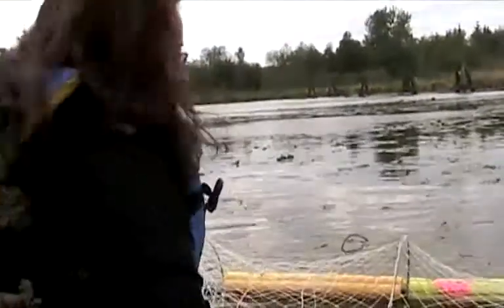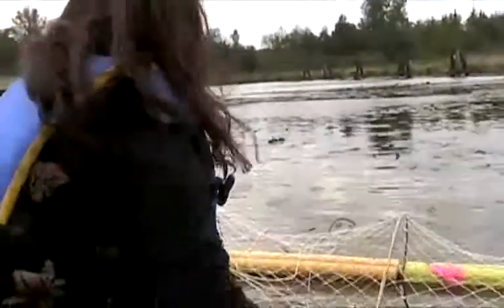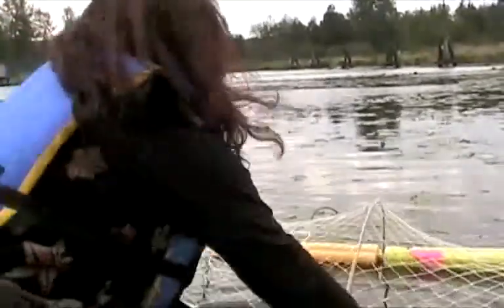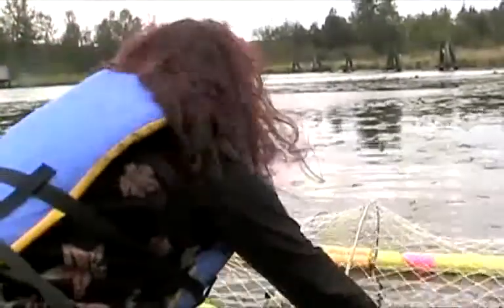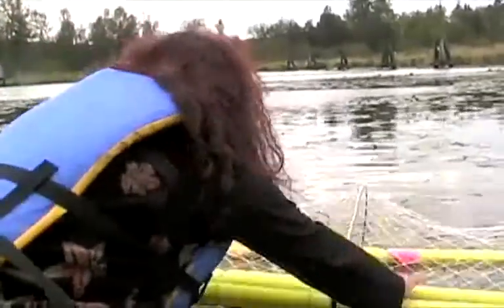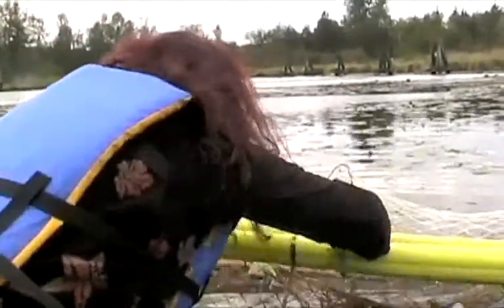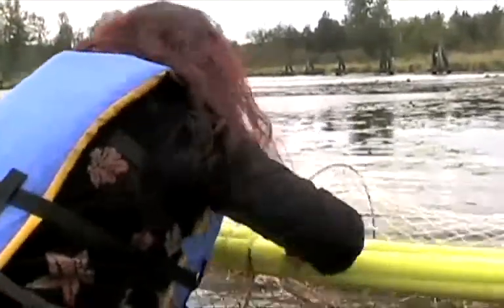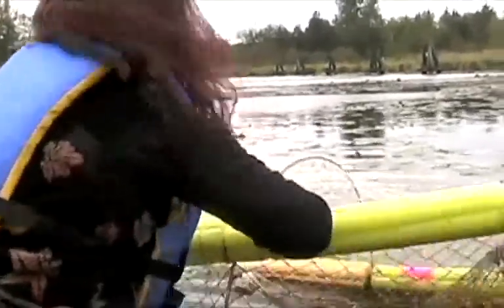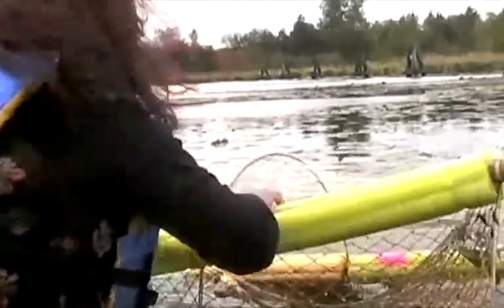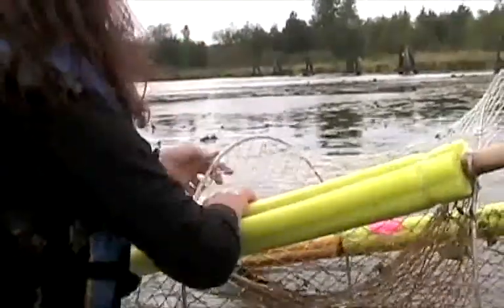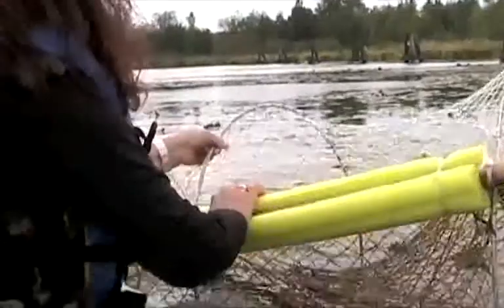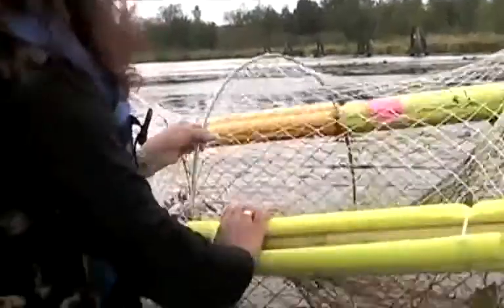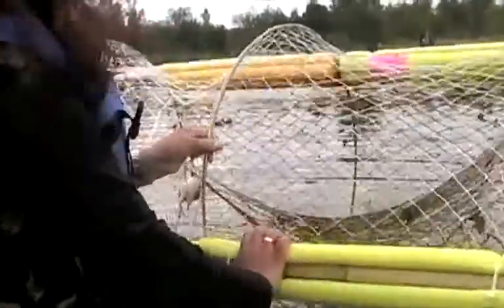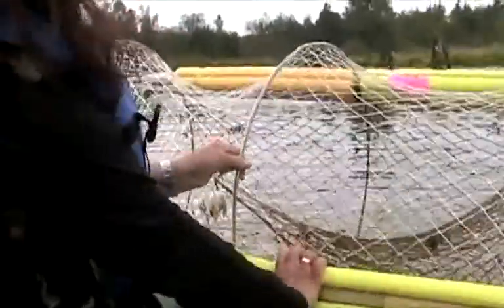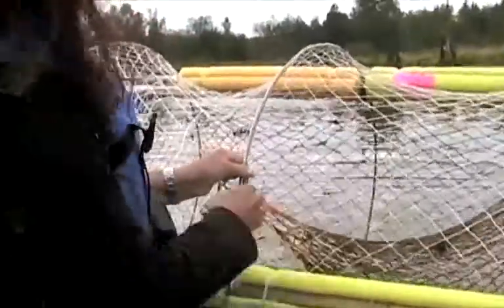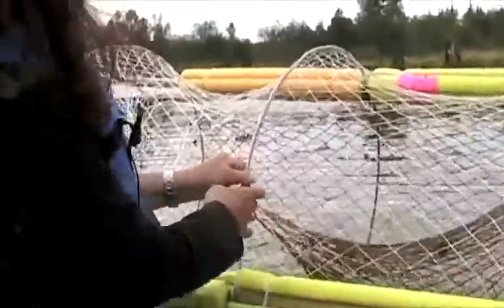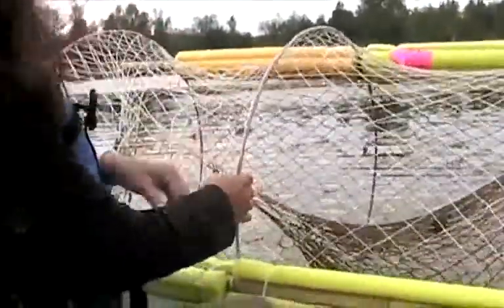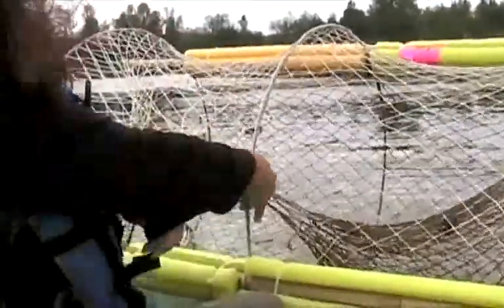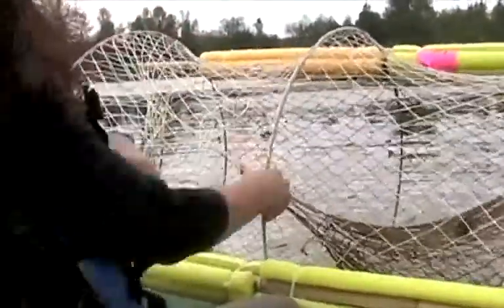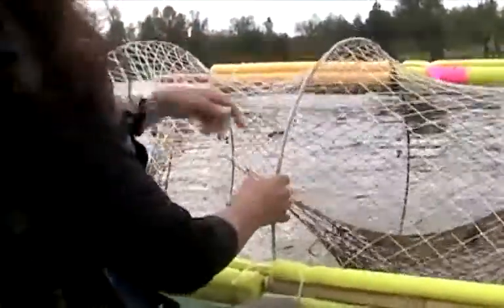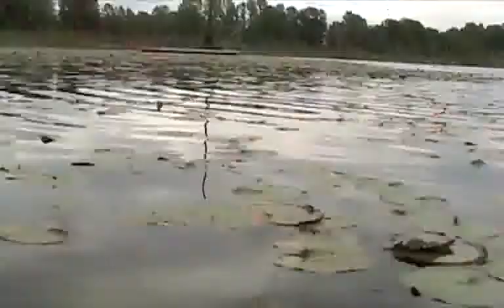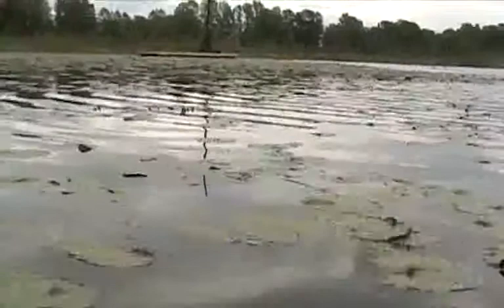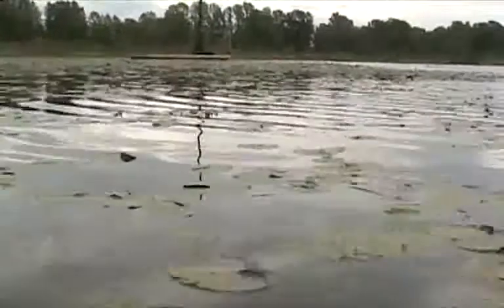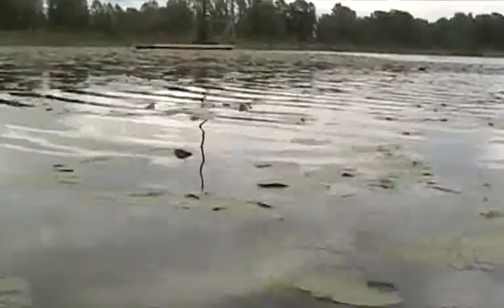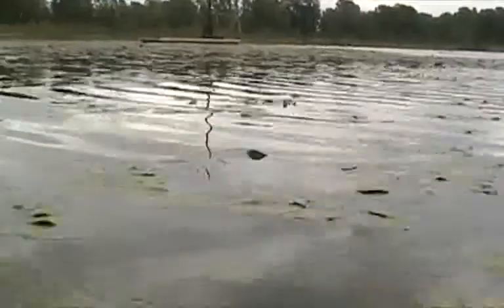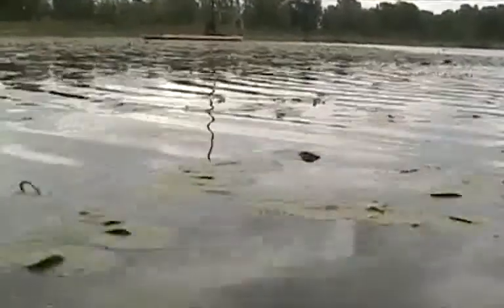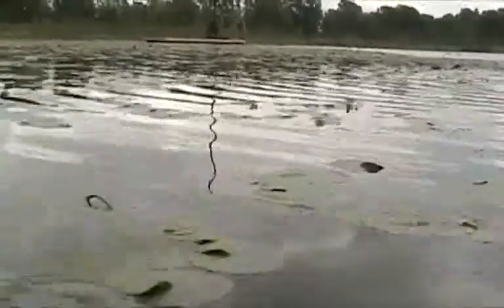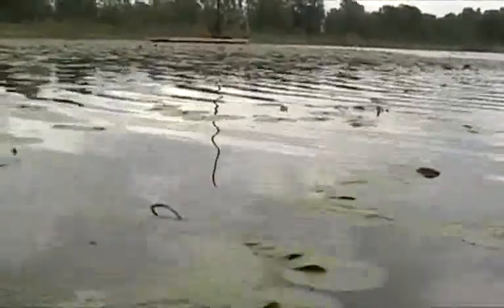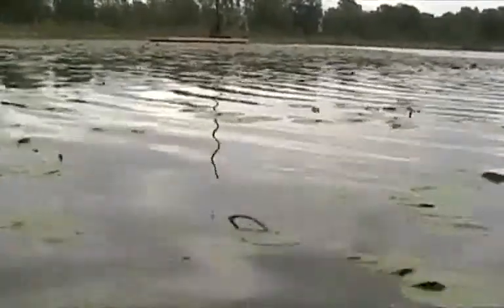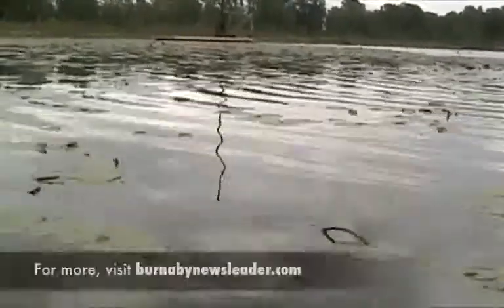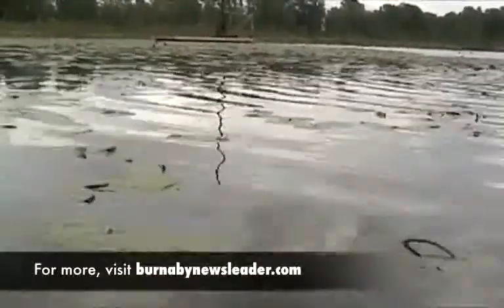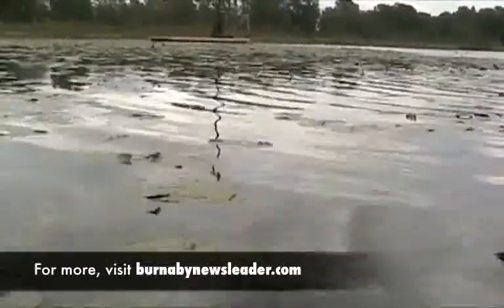They'll only allow us to get anywhere between 20 to 50 meters, depending on the surrounding habitat and the turtles themselves, and then they jump in. So we haven't been successful at capturing them when they're in their basking areas yet.